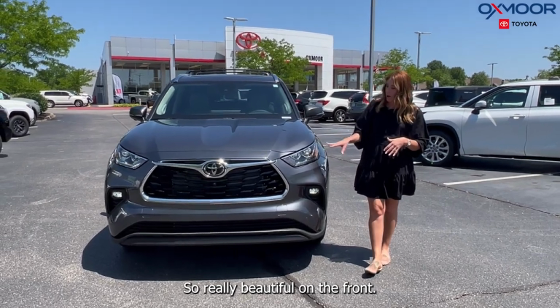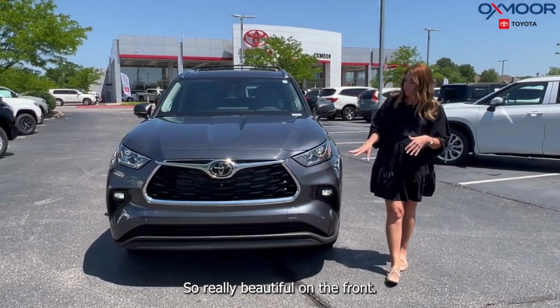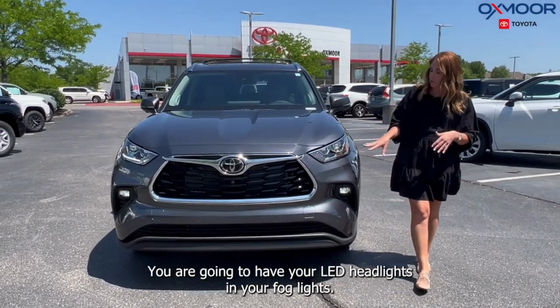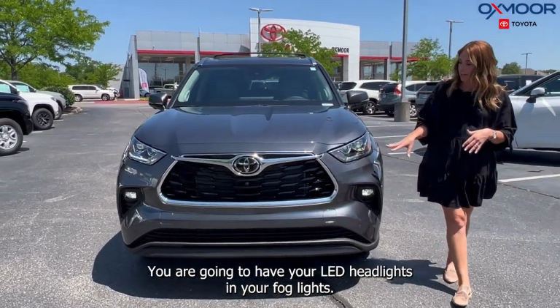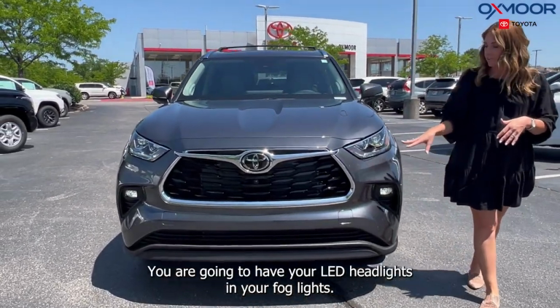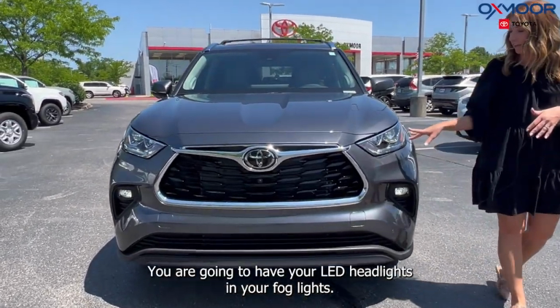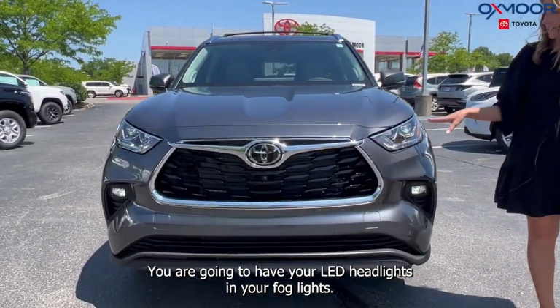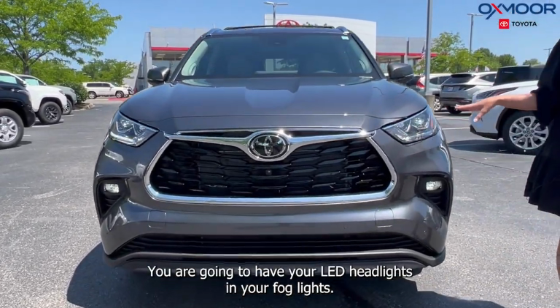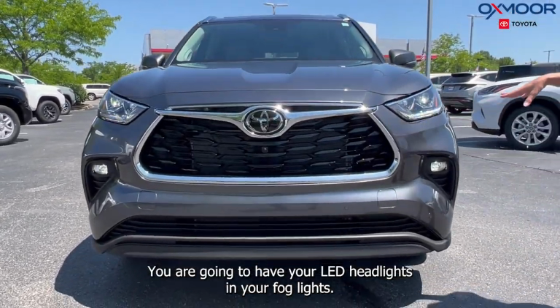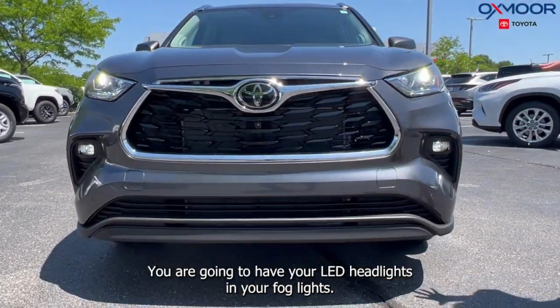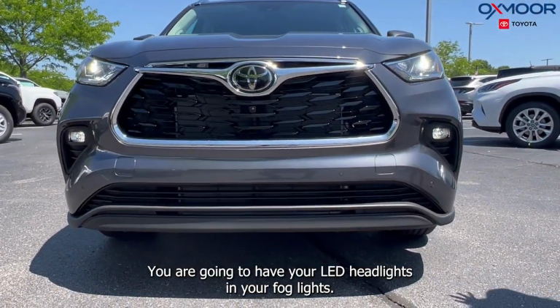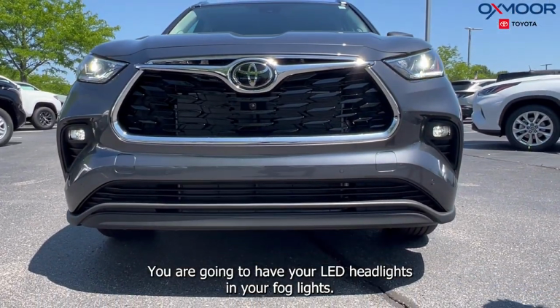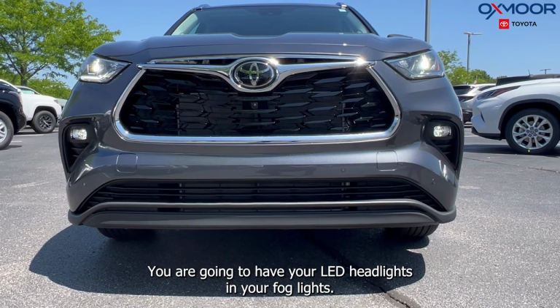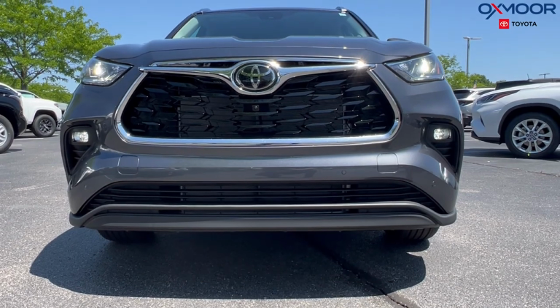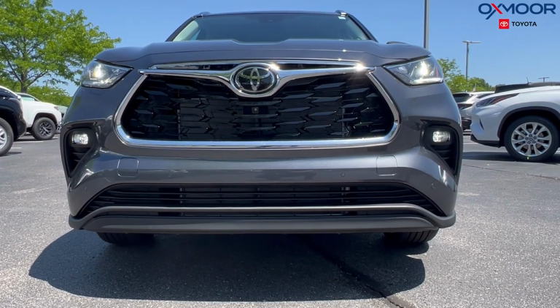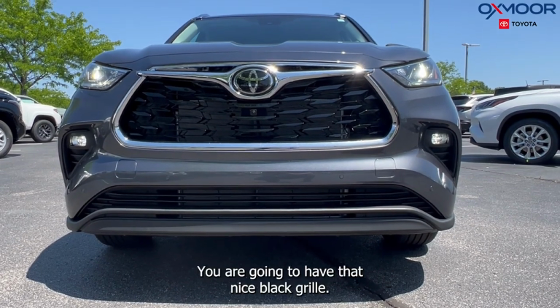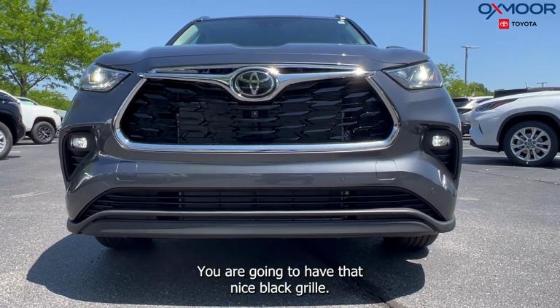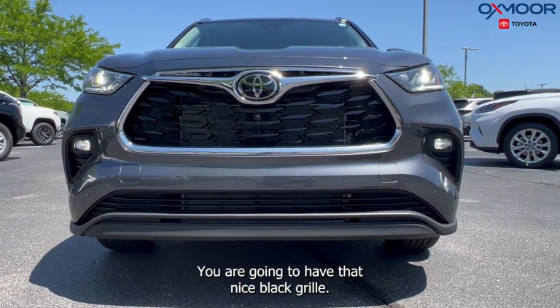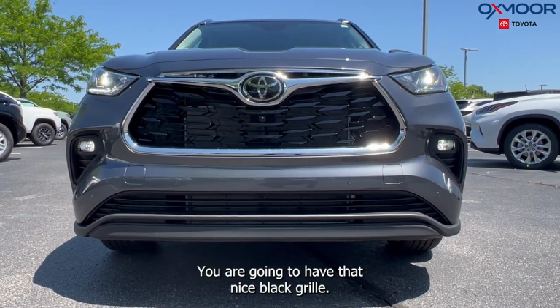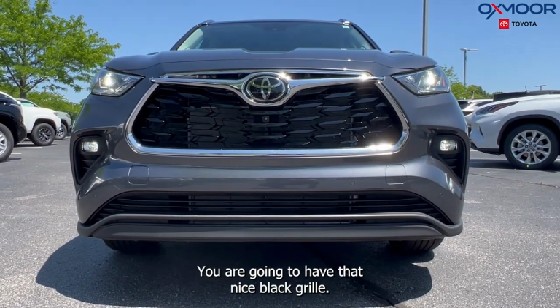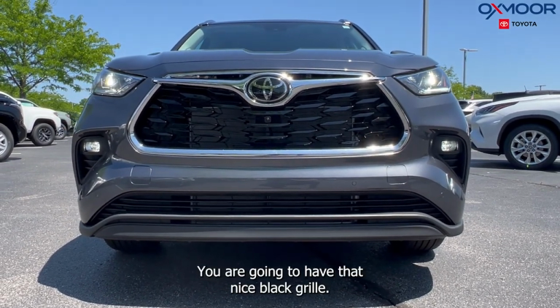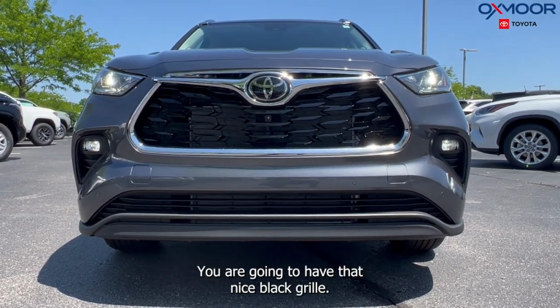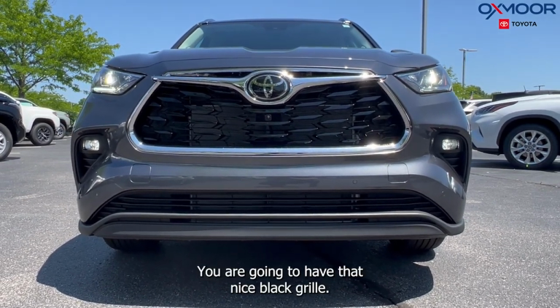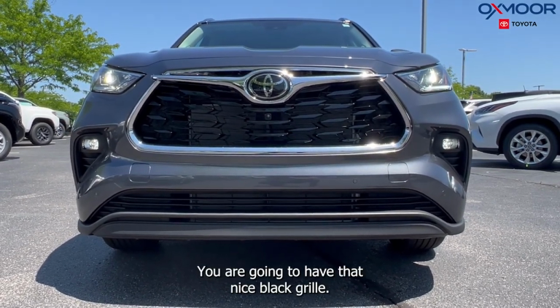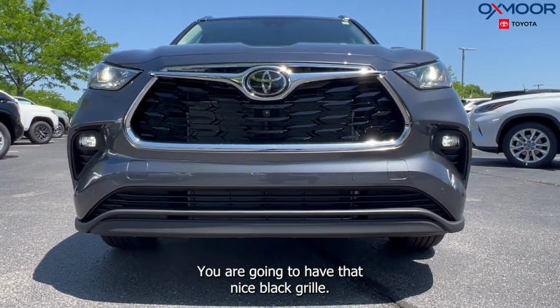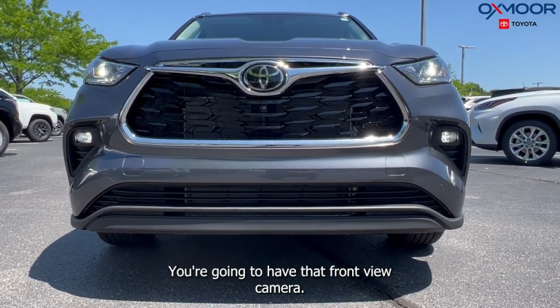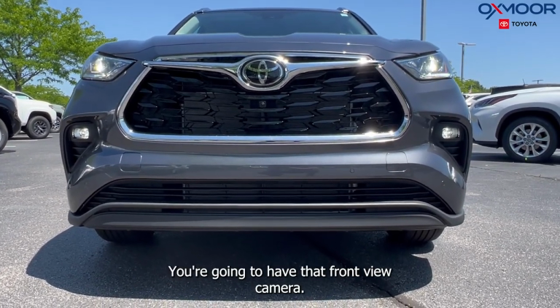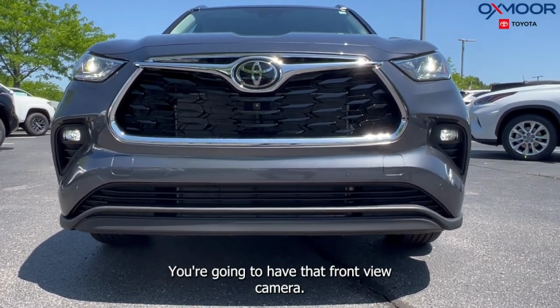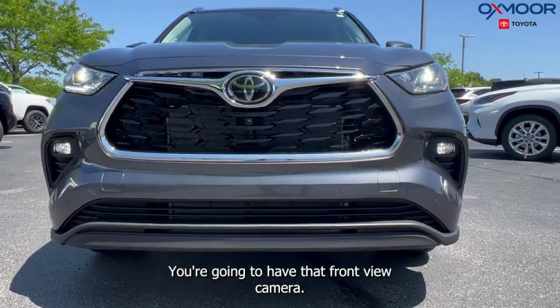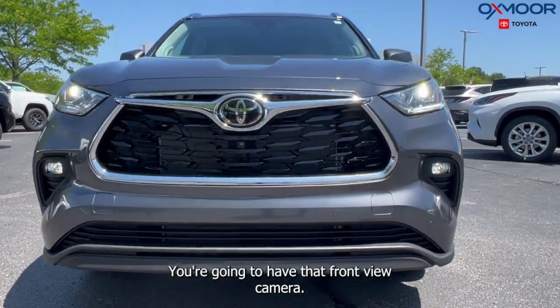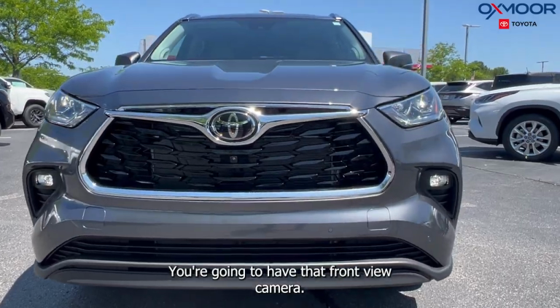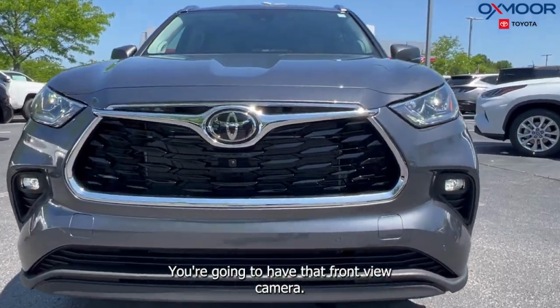On the front, you are going to have your LED headlights and your fog lights. You are going to have that nice black grille and that front view camera.